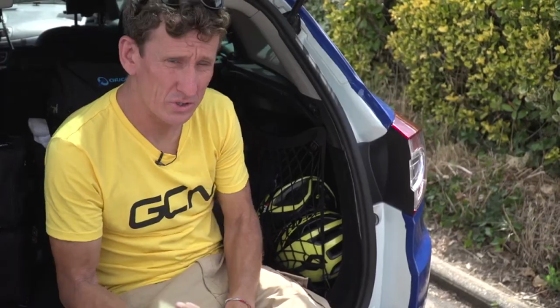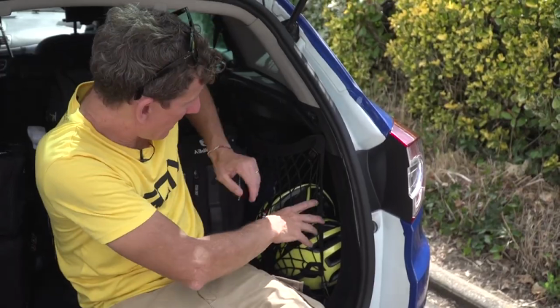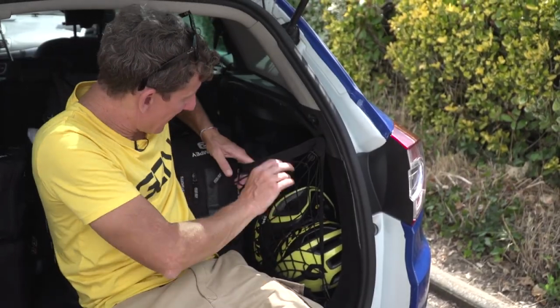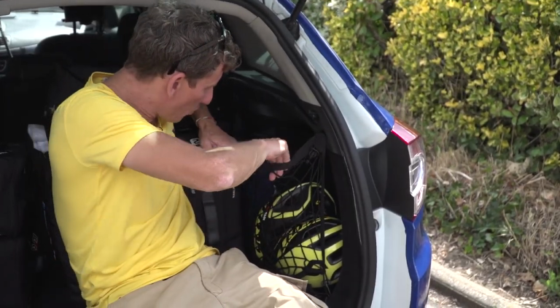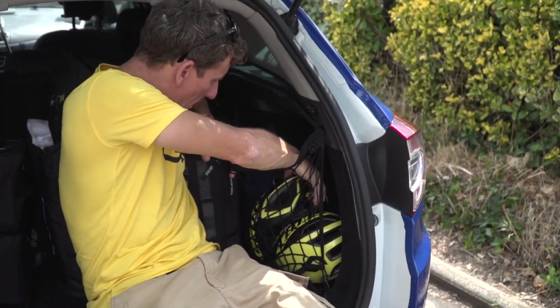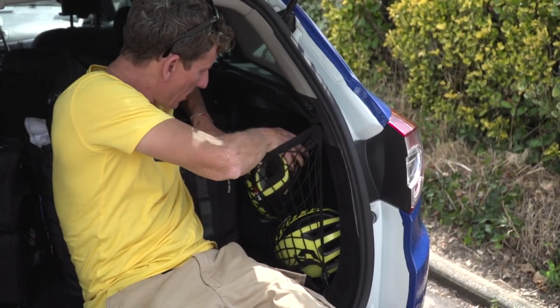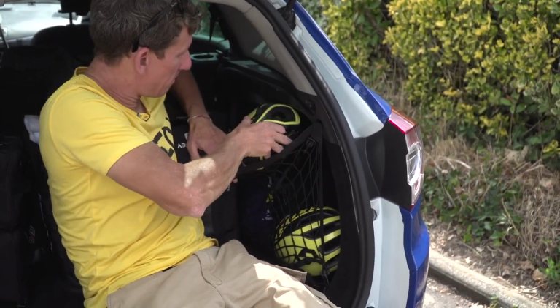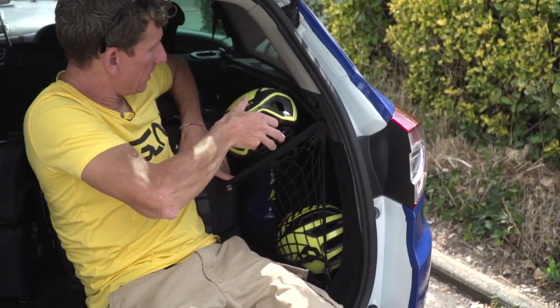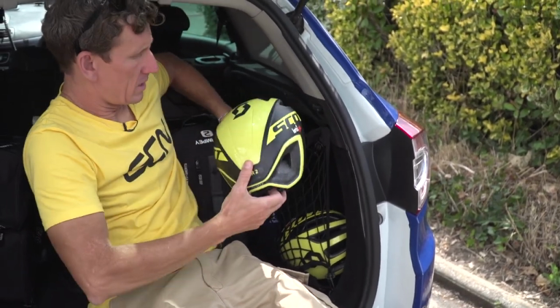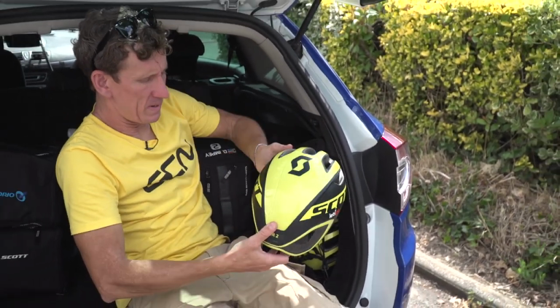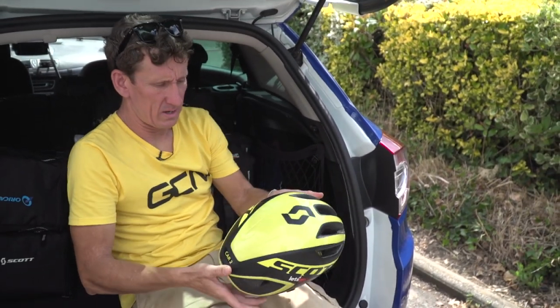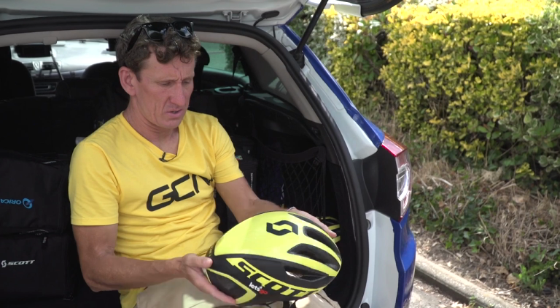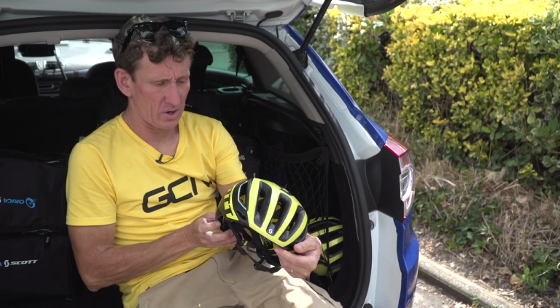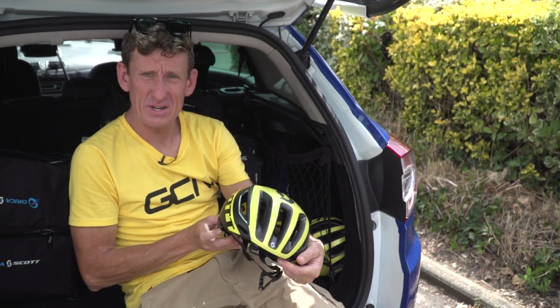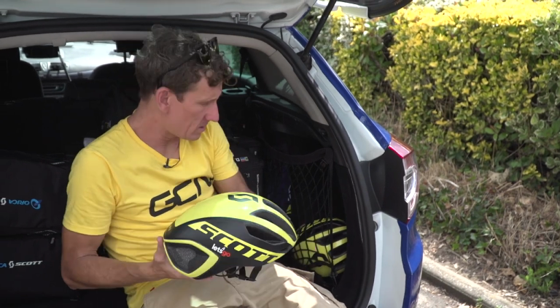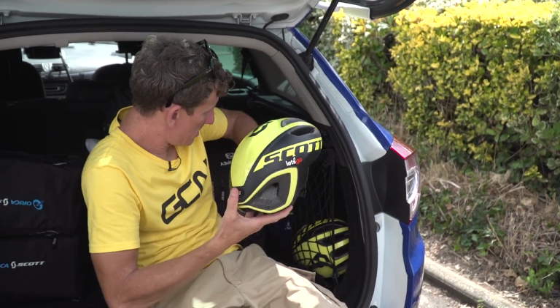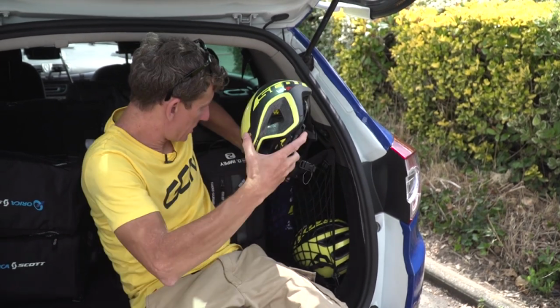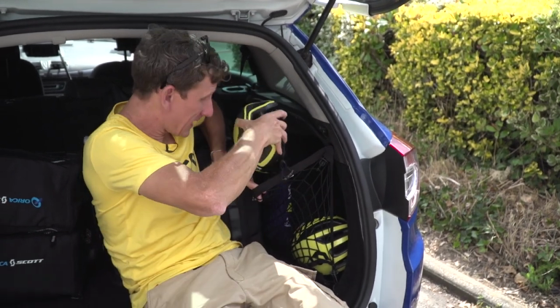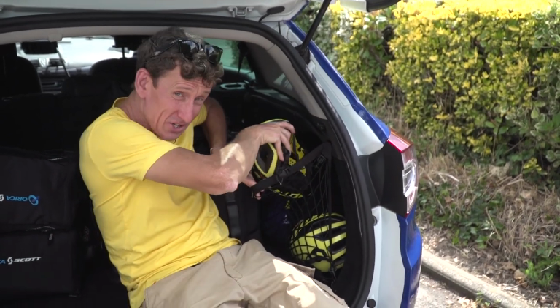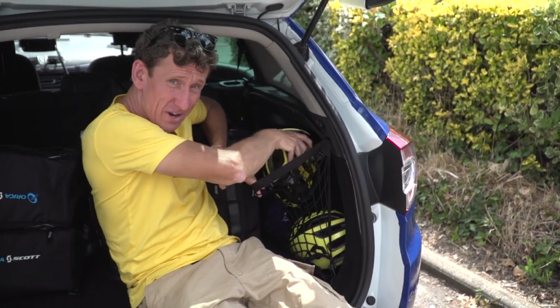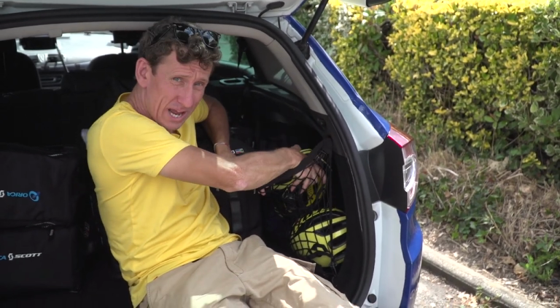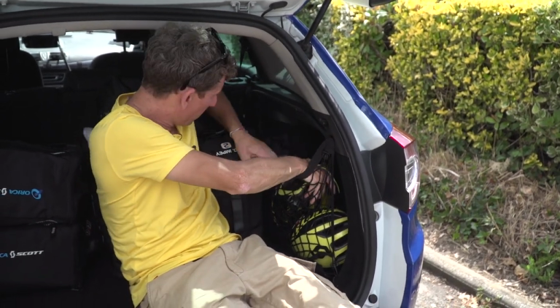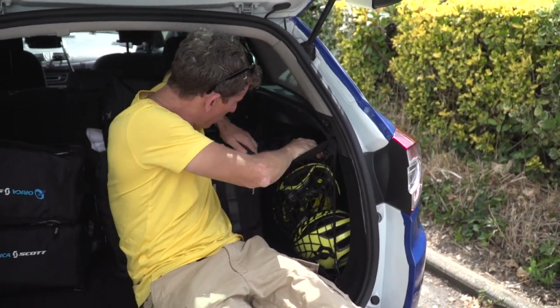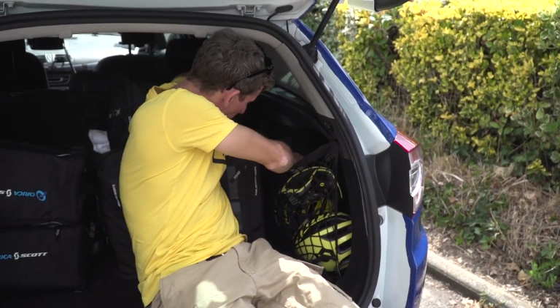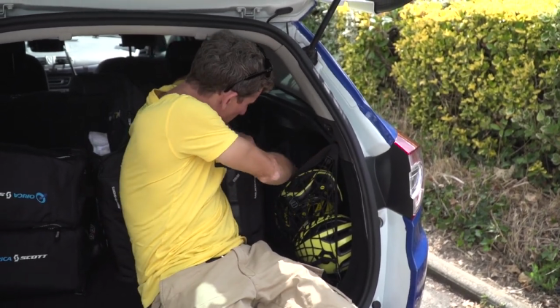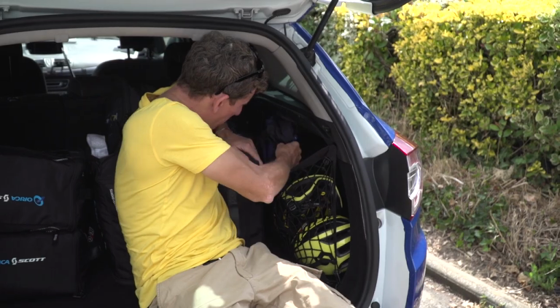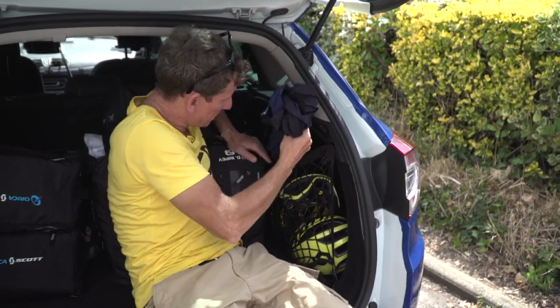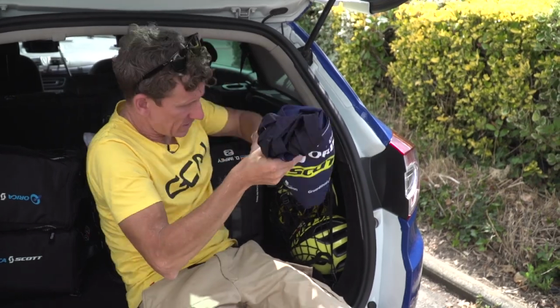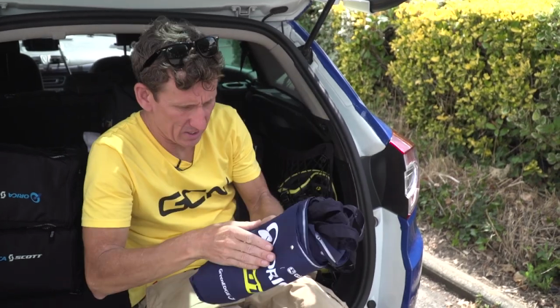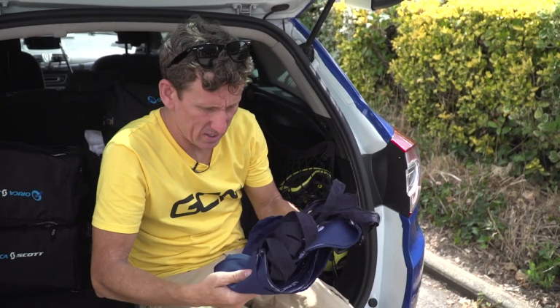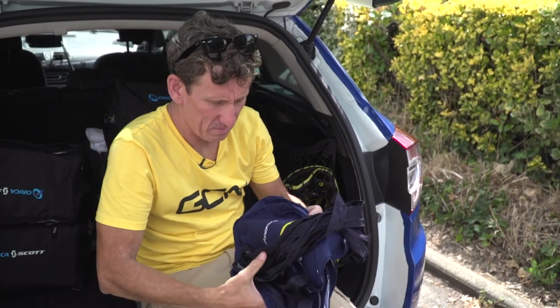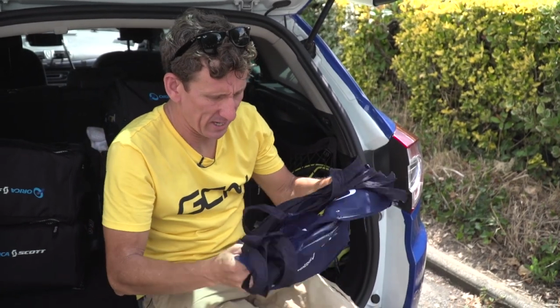Also, just to my left in this webbing, we've got a couple of spare Scott helmets — two in there. You just never know what's going to happen out on the road. And of course, the ubiquitous musettes.